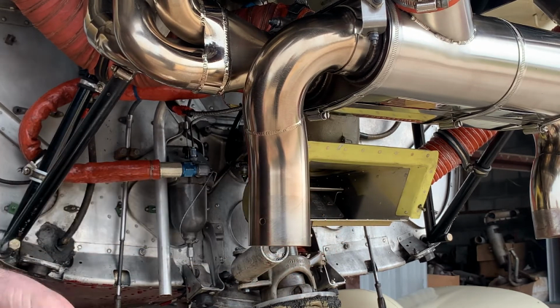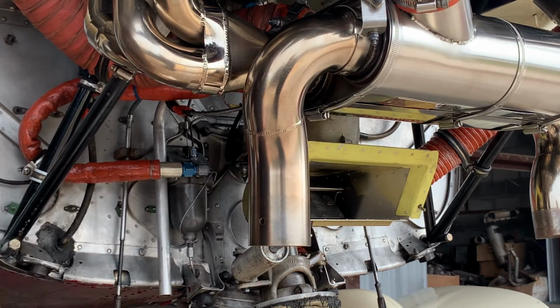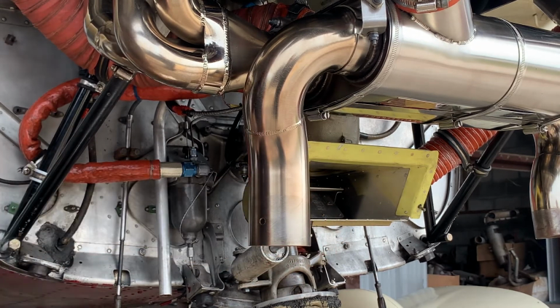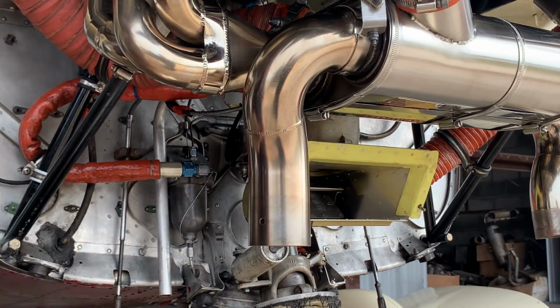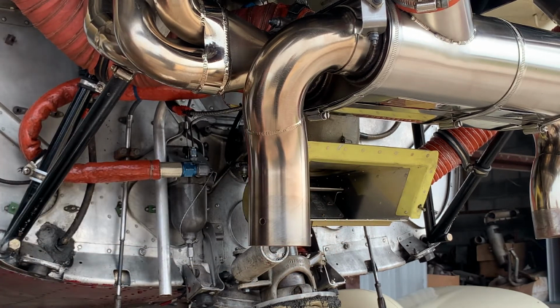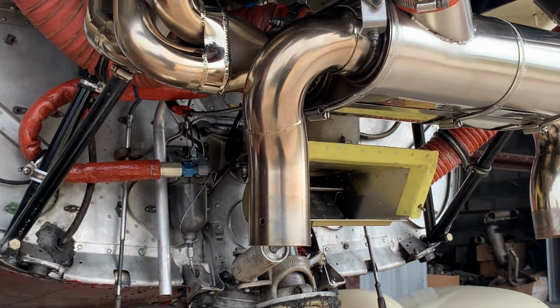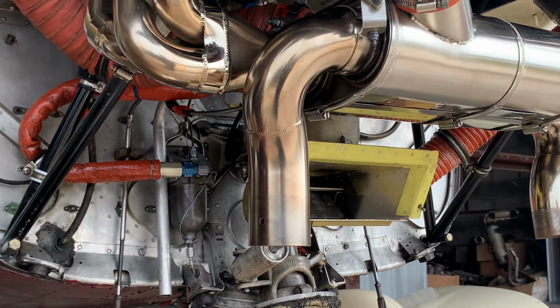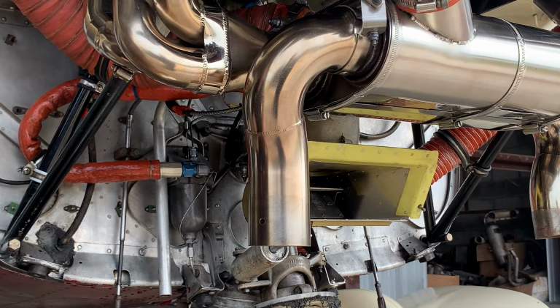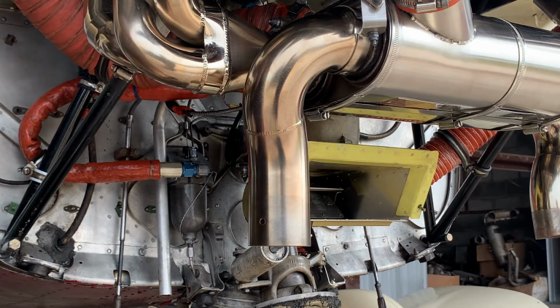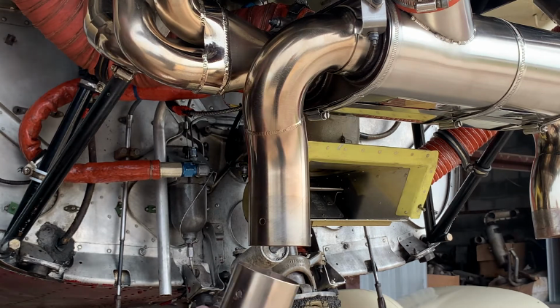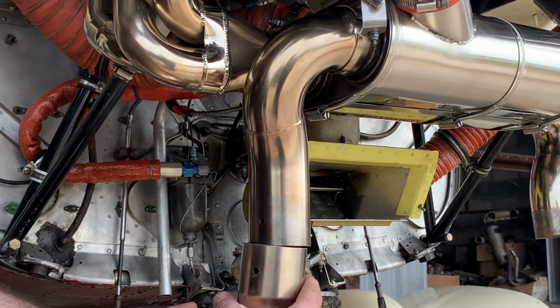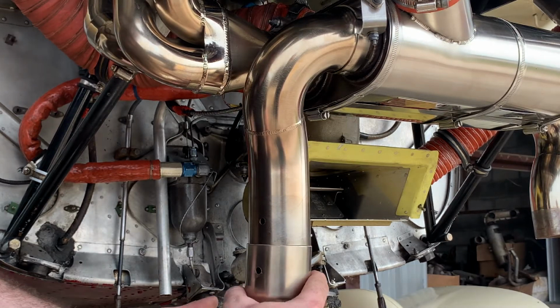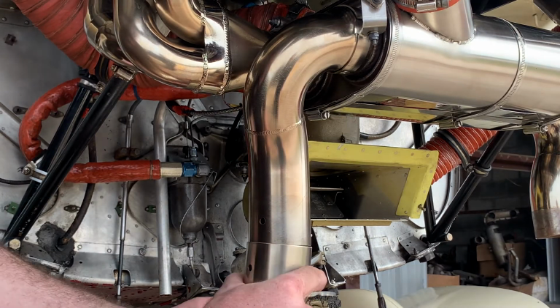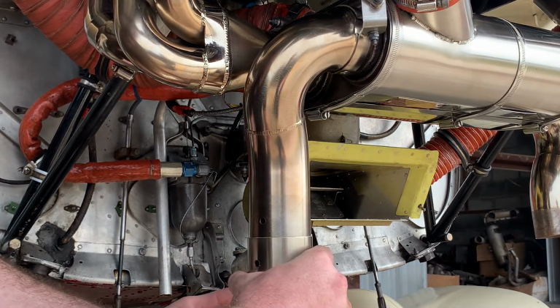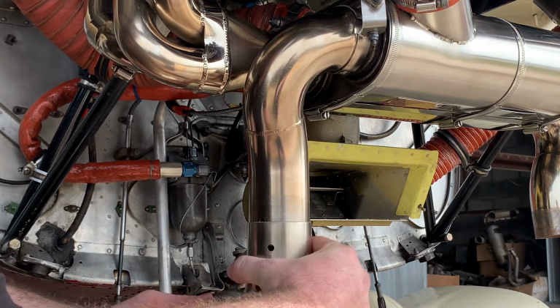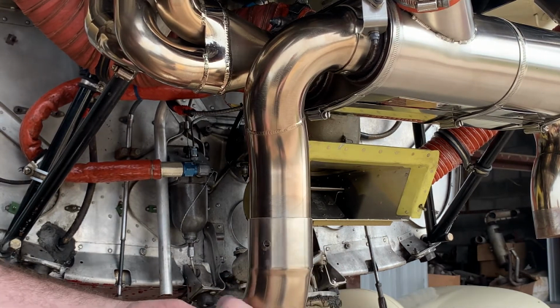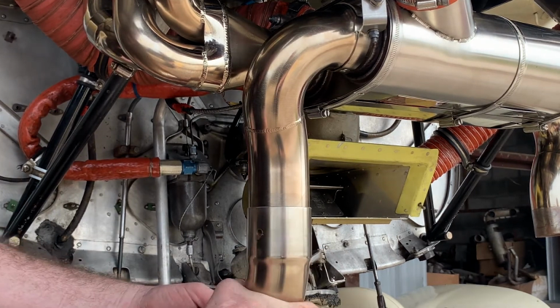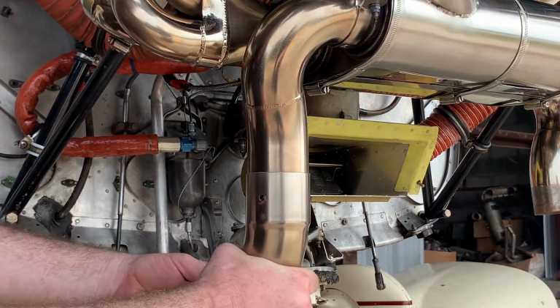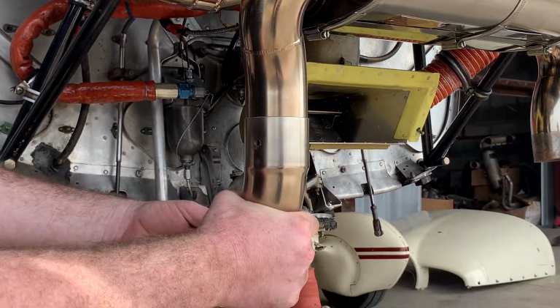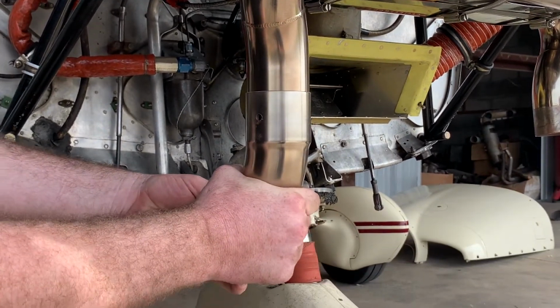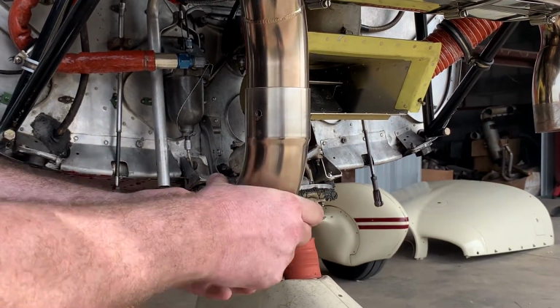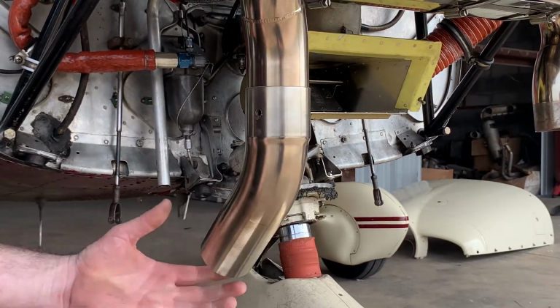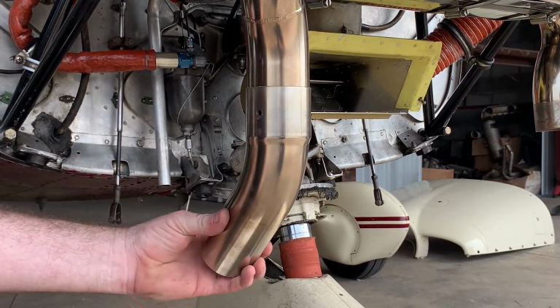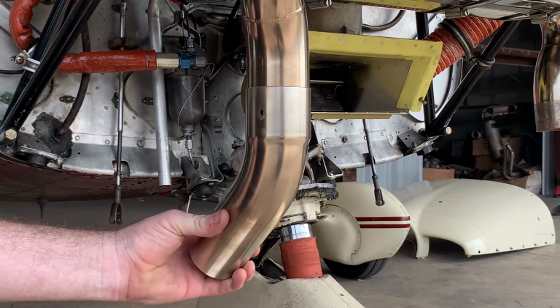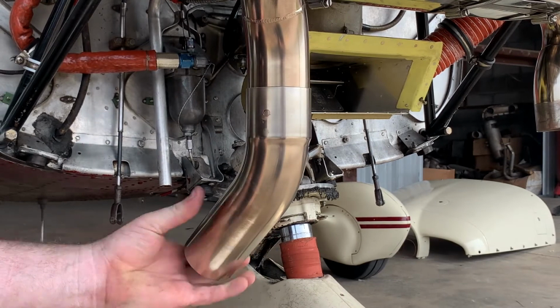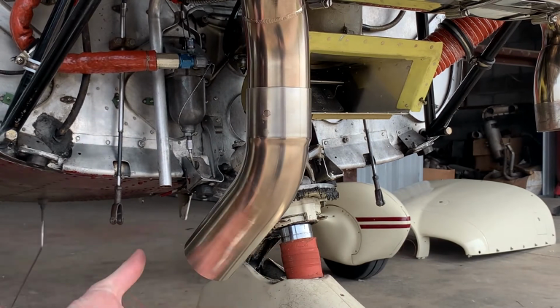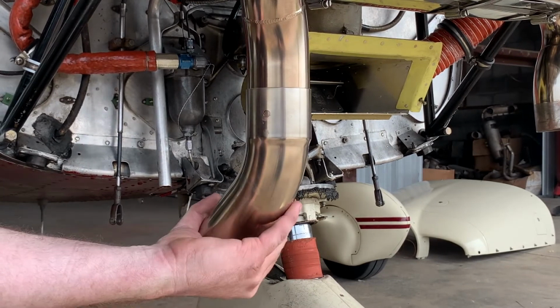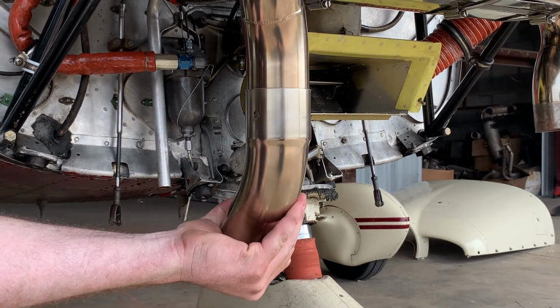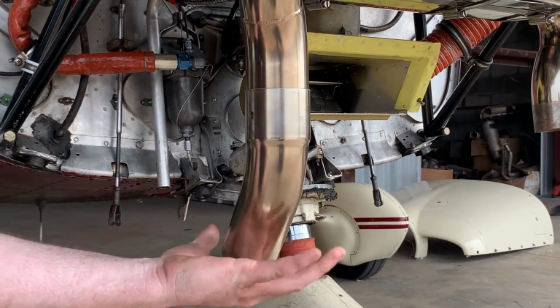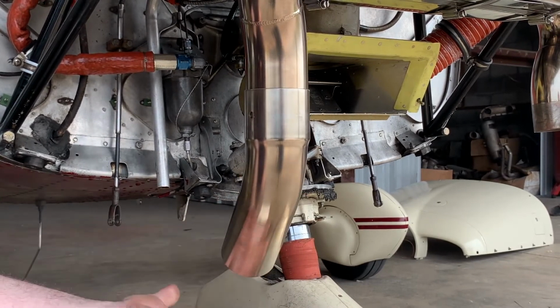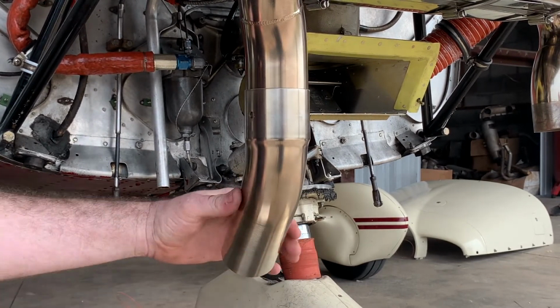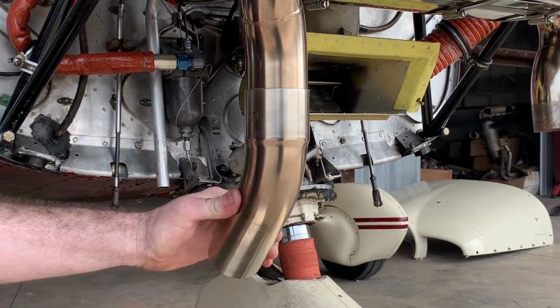You will replace the cowl back on, slide on the tailpipe stub, and align it for what looks best.